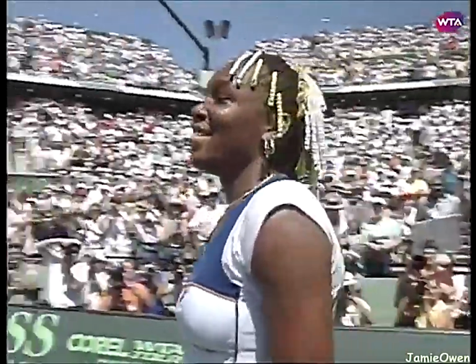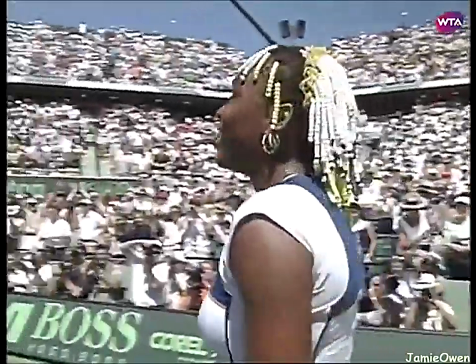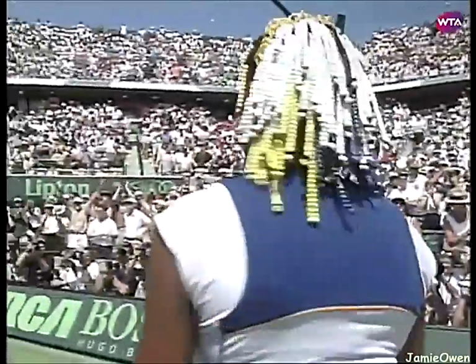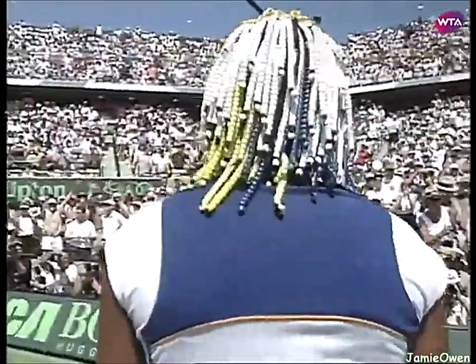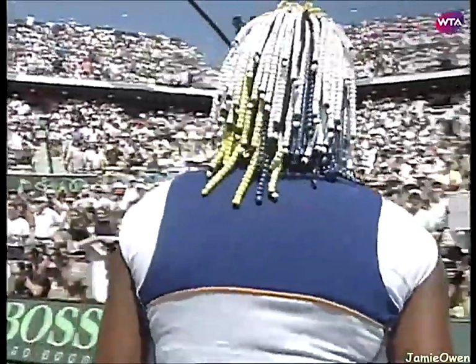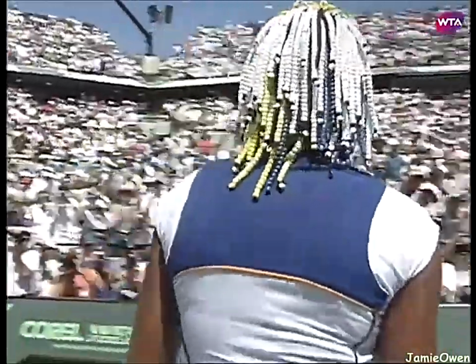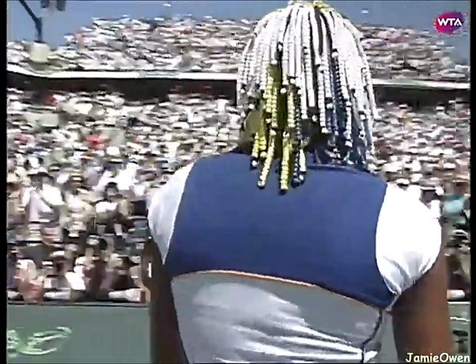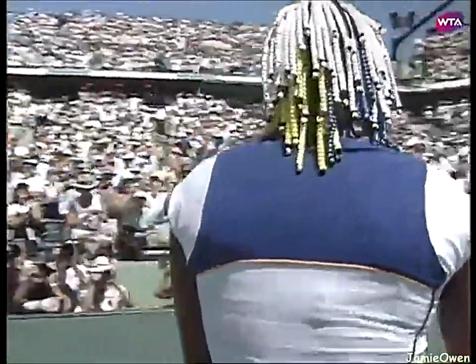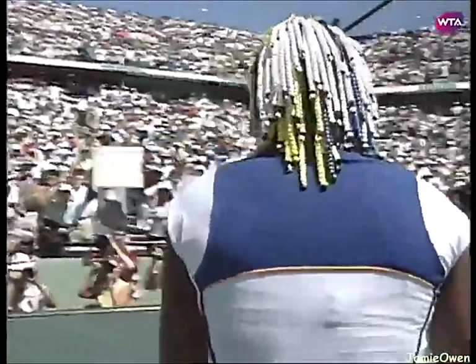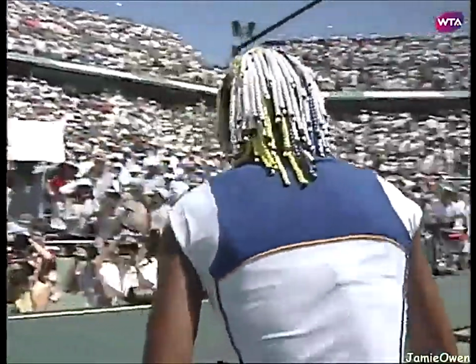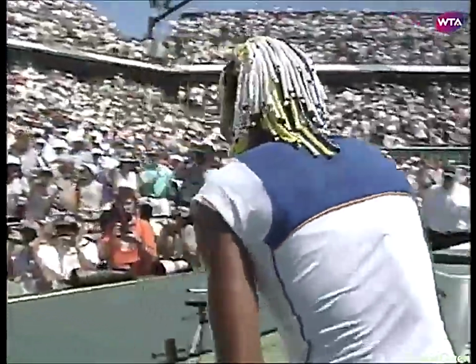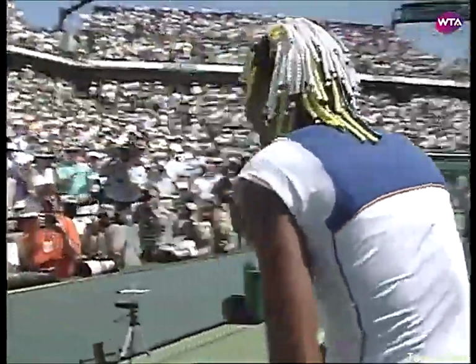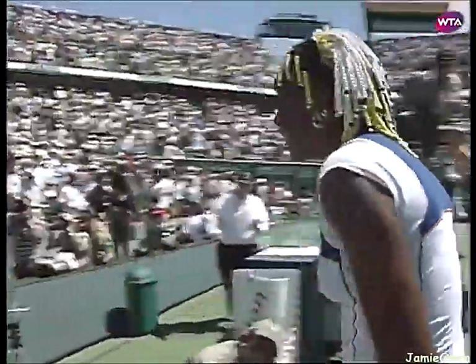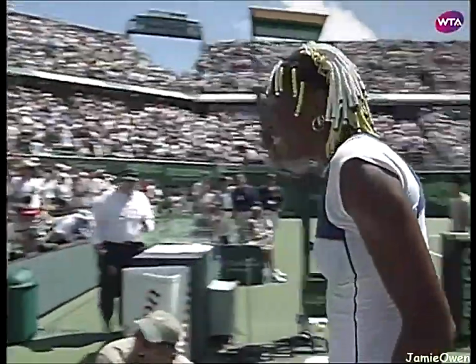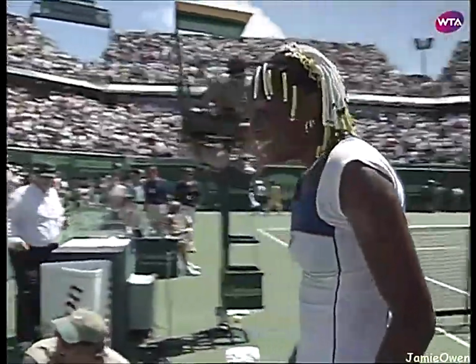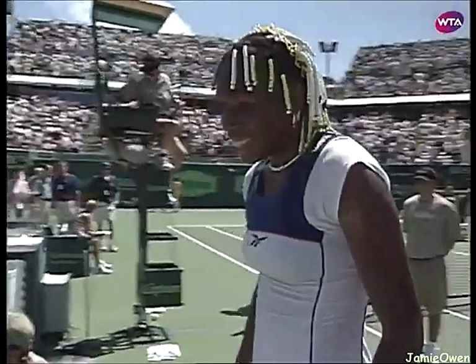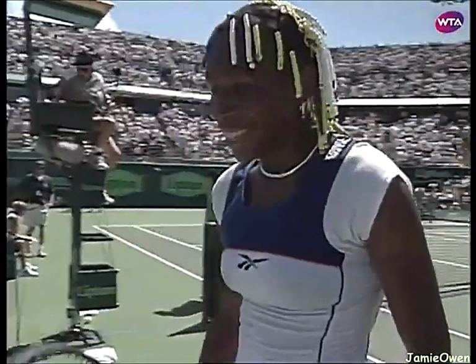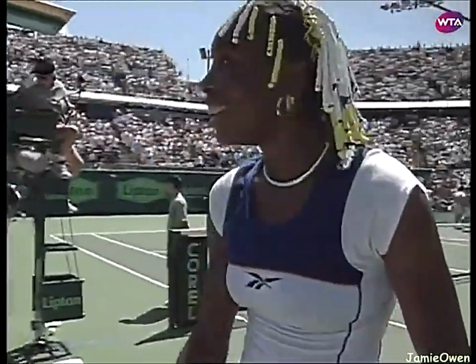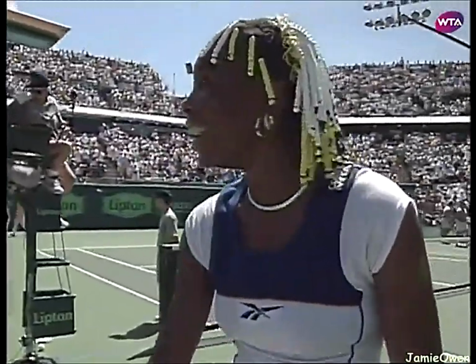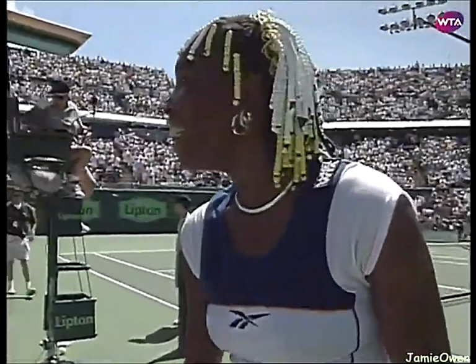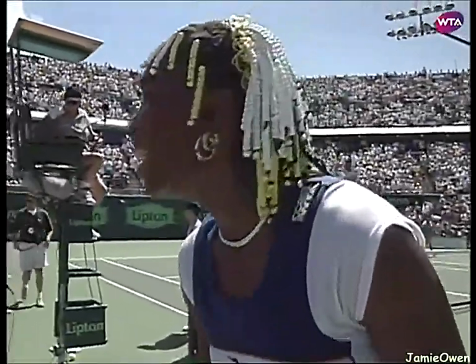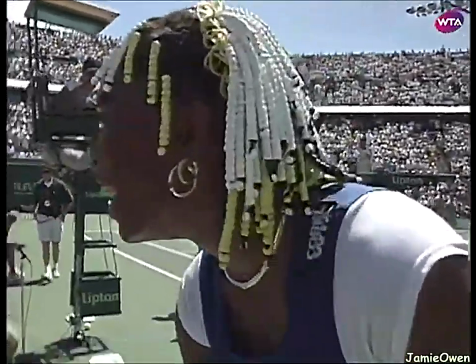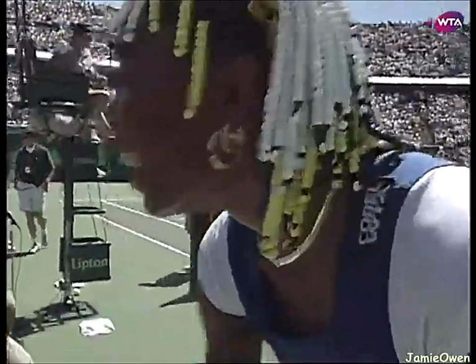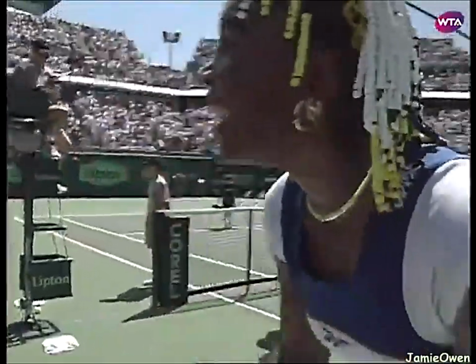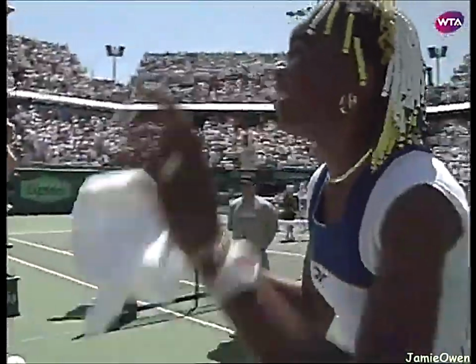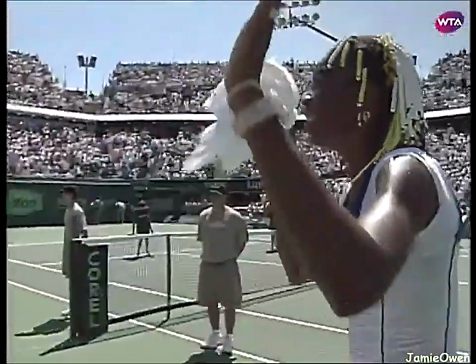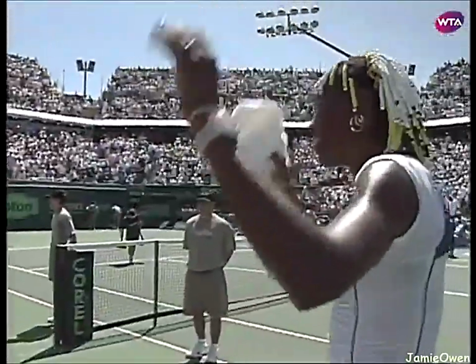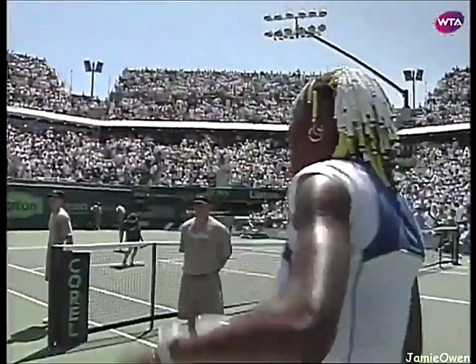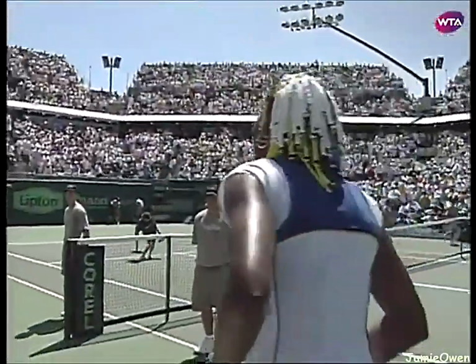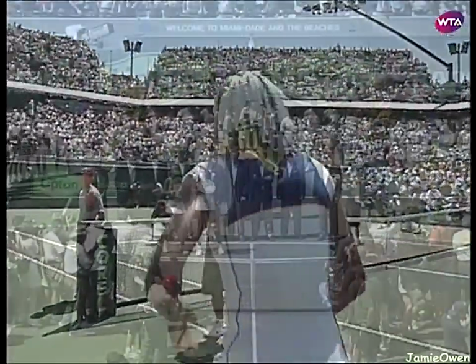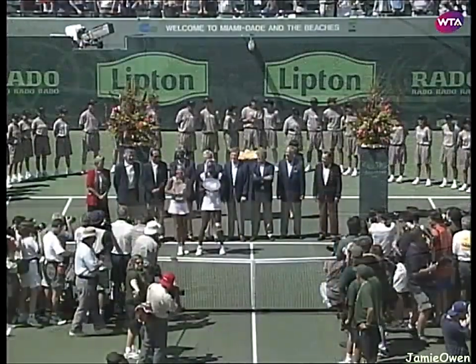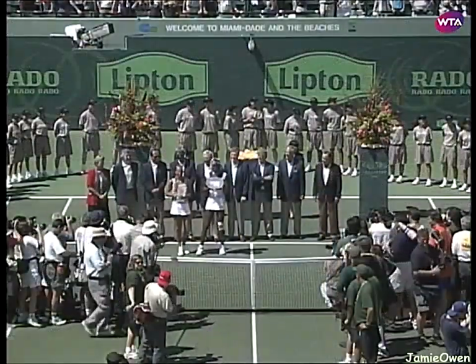That smile tells it all. She's got to be very proud of herself. She fought hard to win this match.